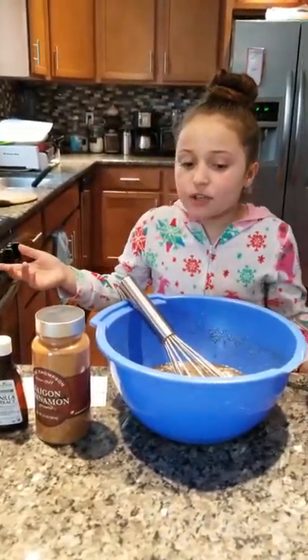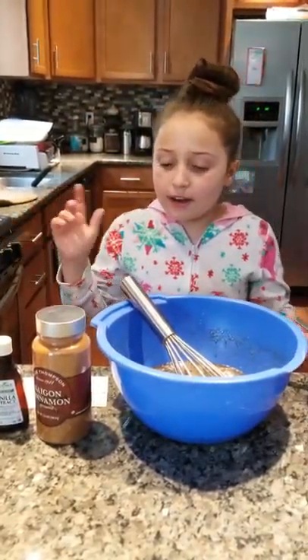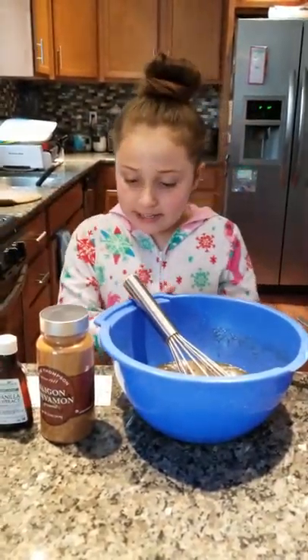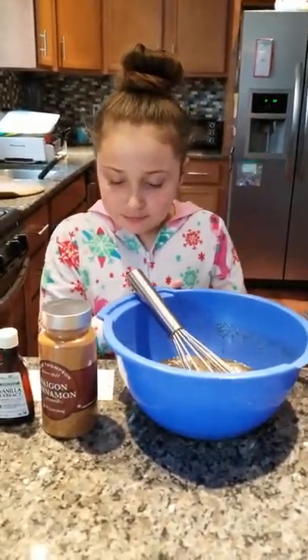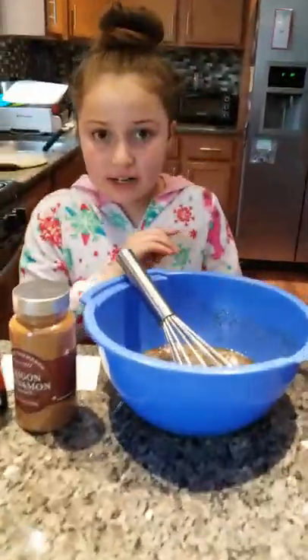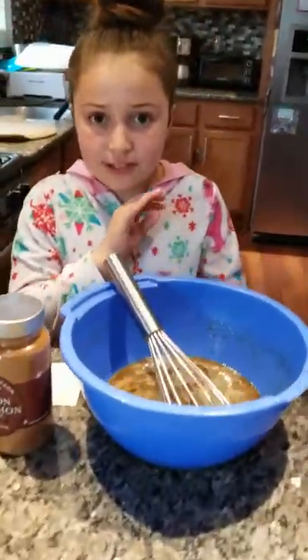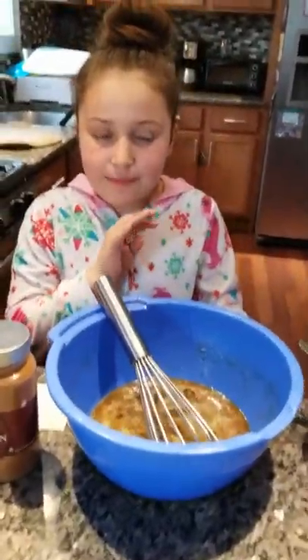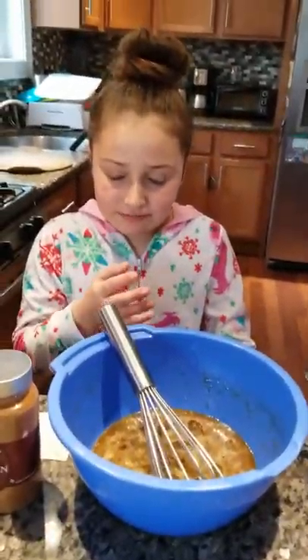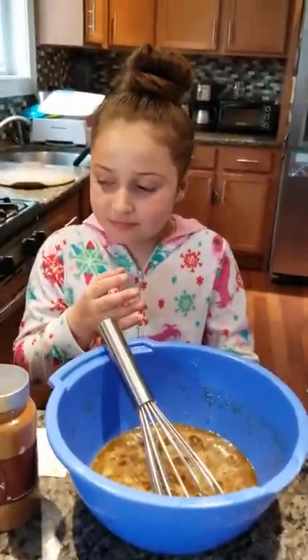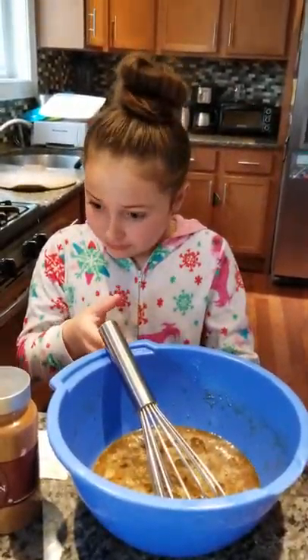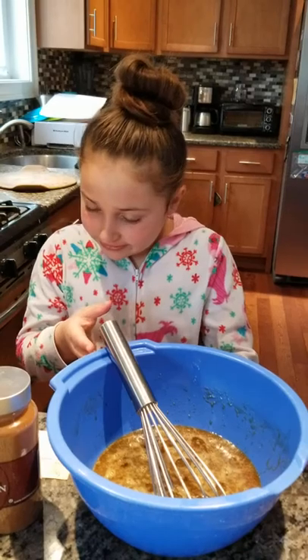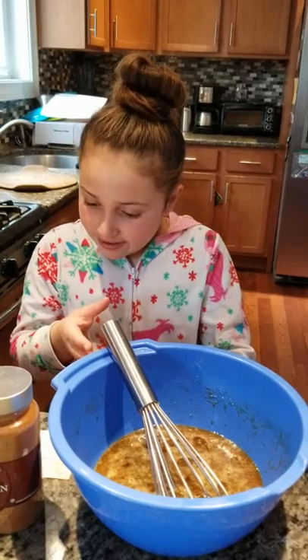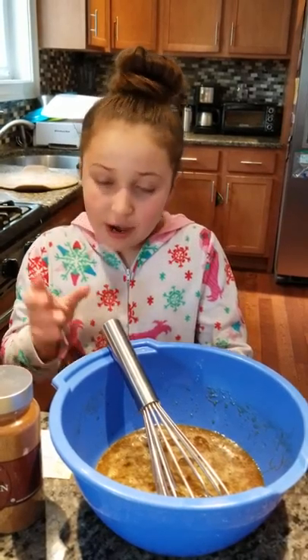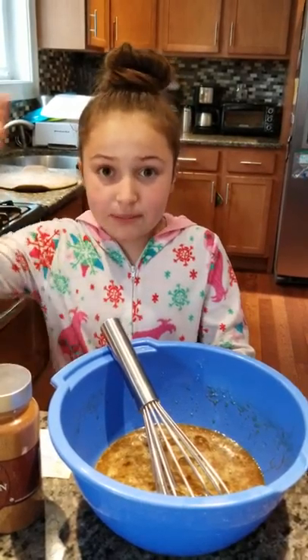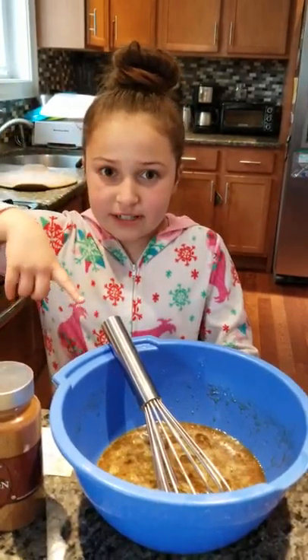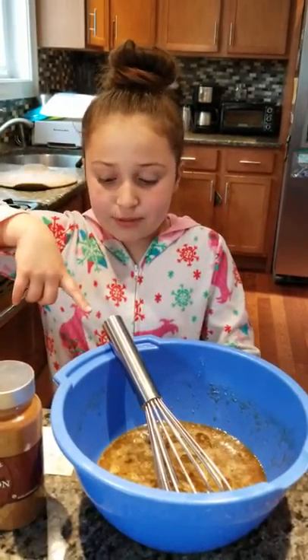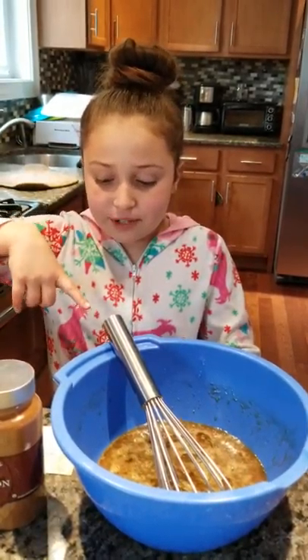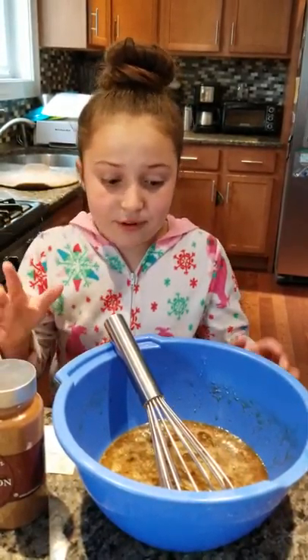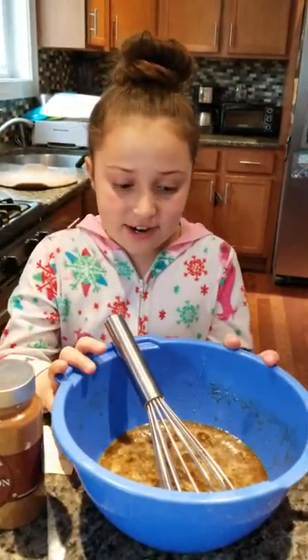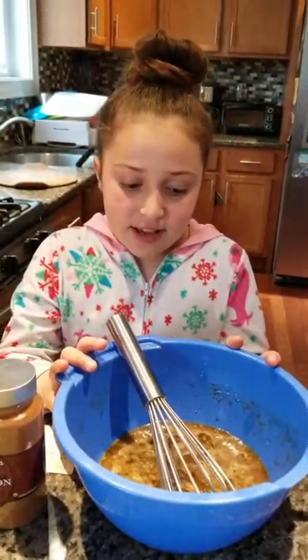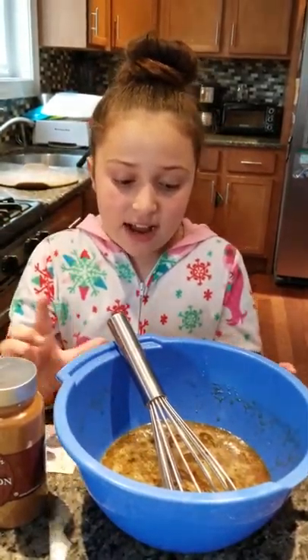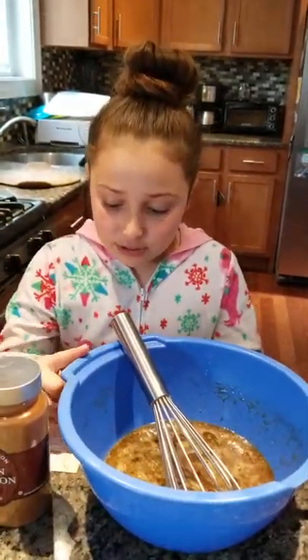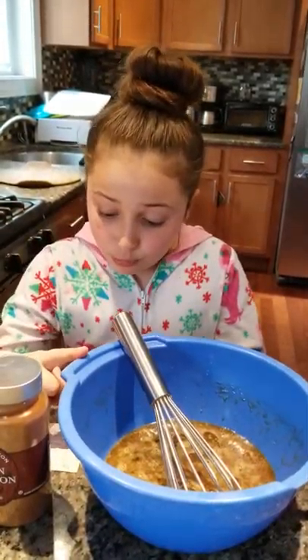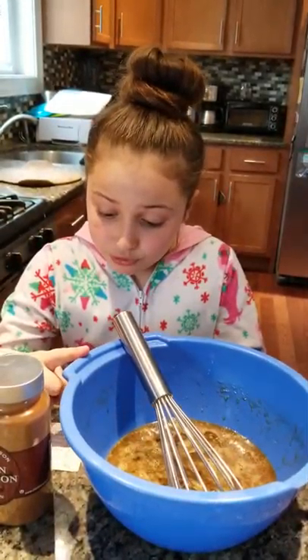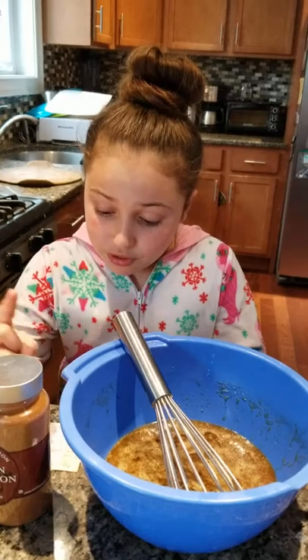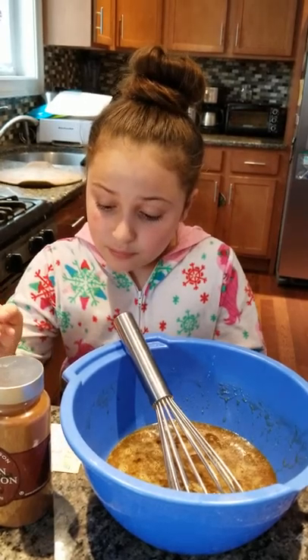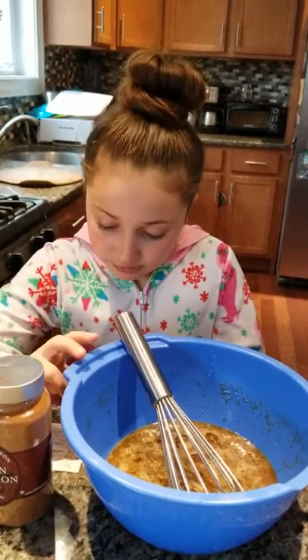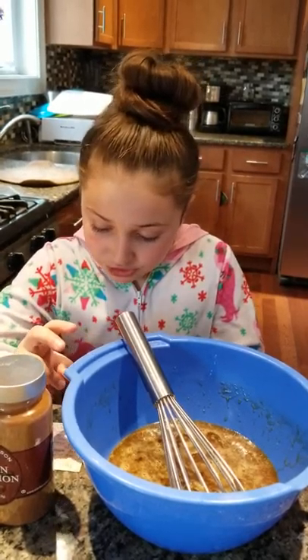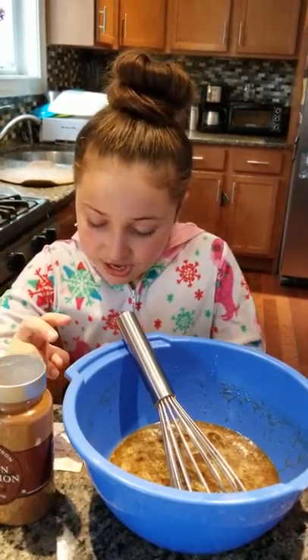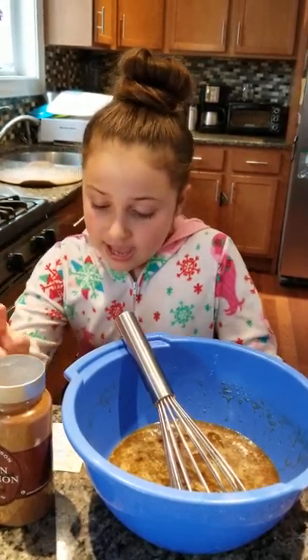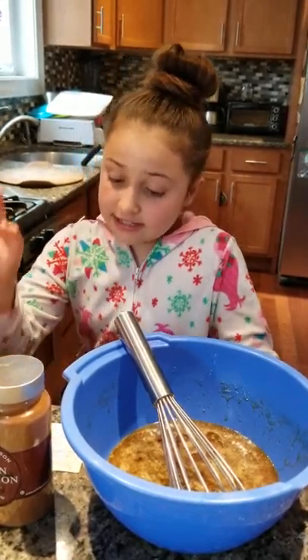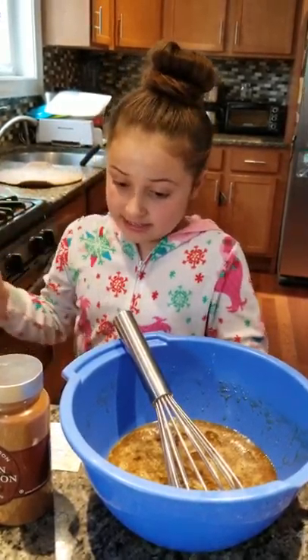I'm not going to give you exact measurements, but I'll put them in the description down below. Right here I have vegetable oil, brown sugar, and eggs.